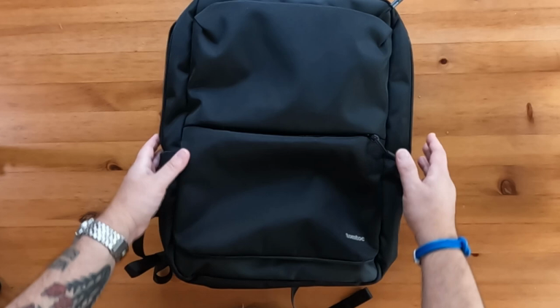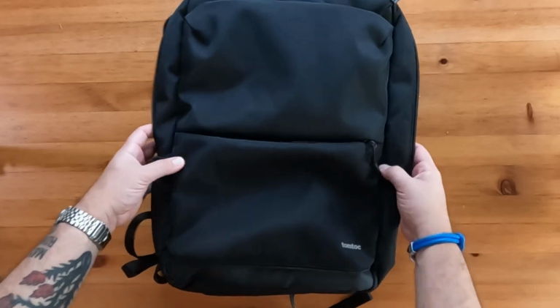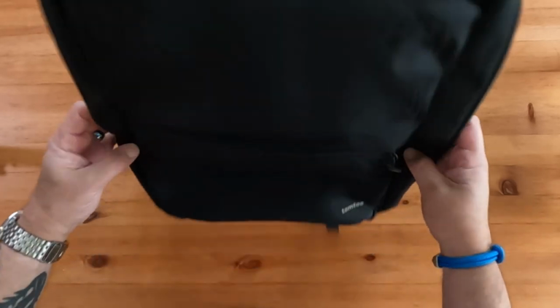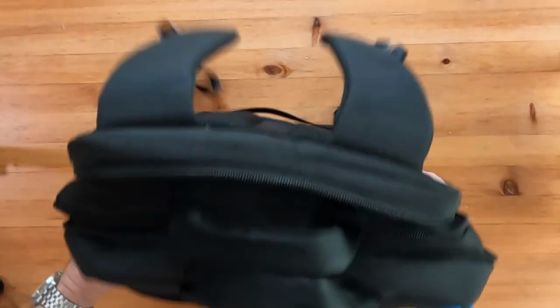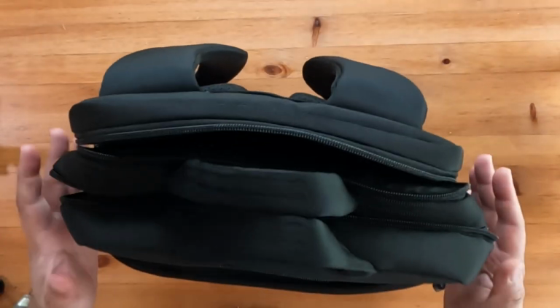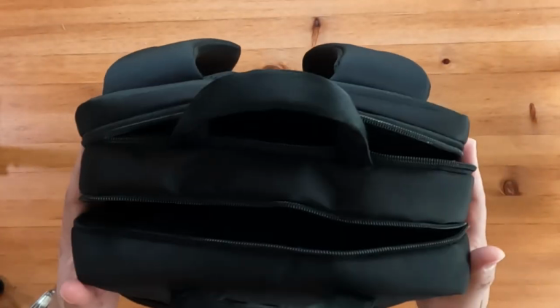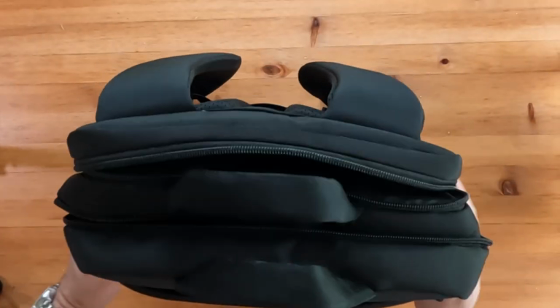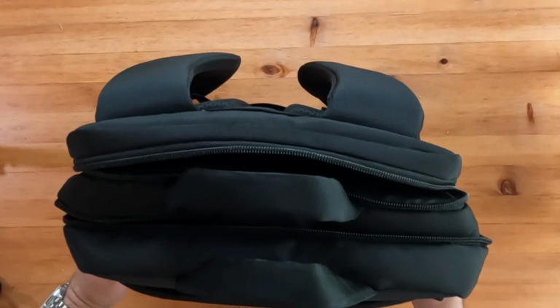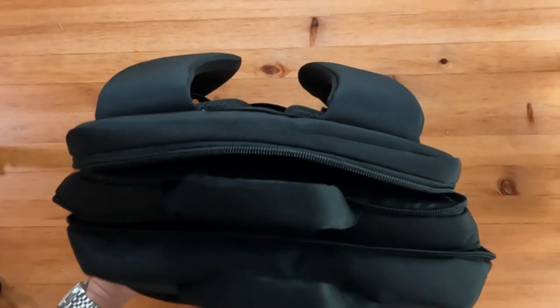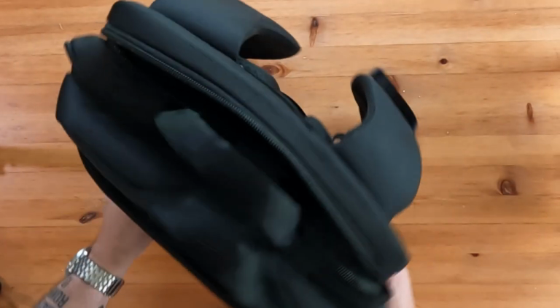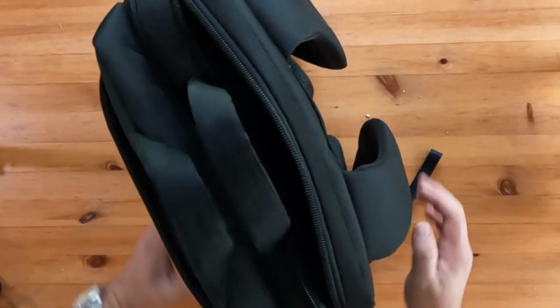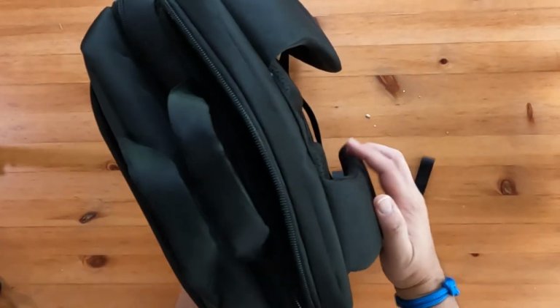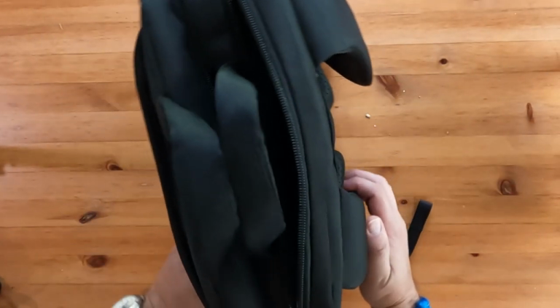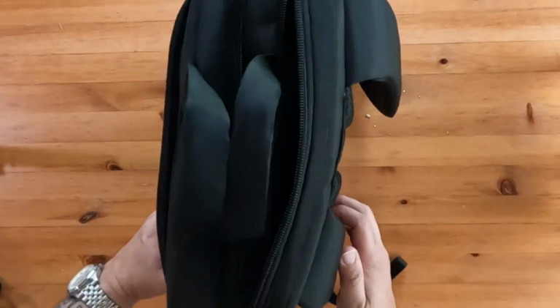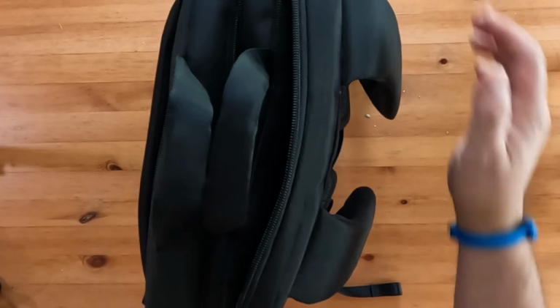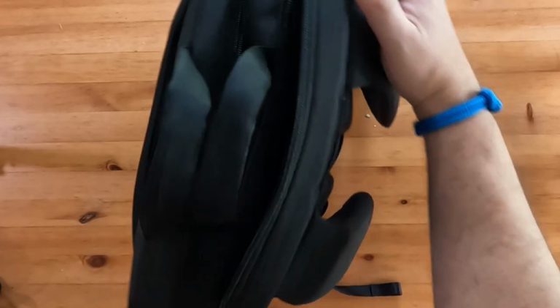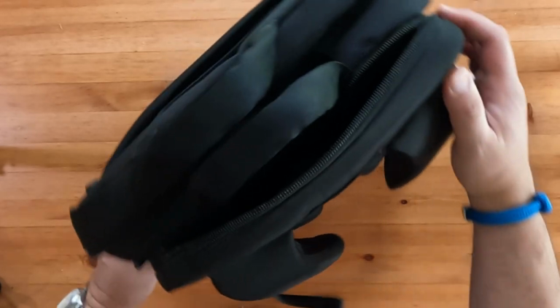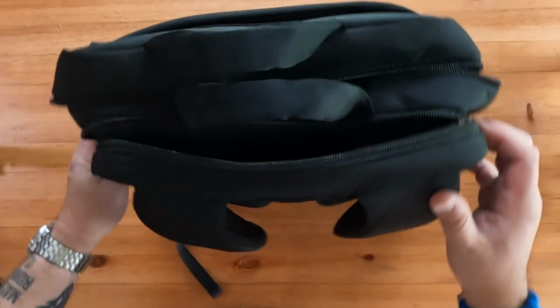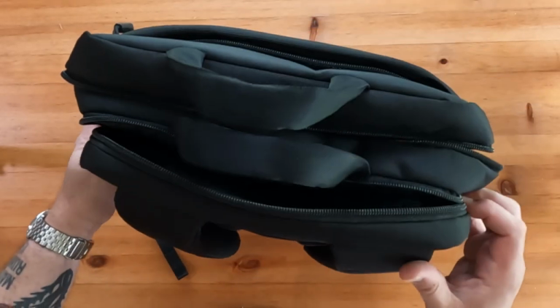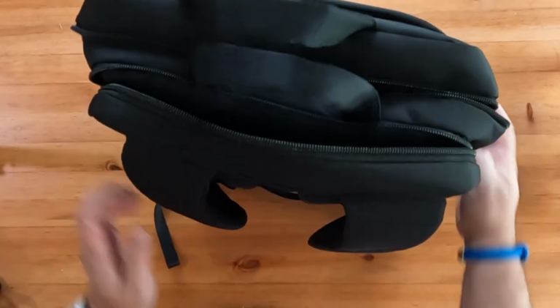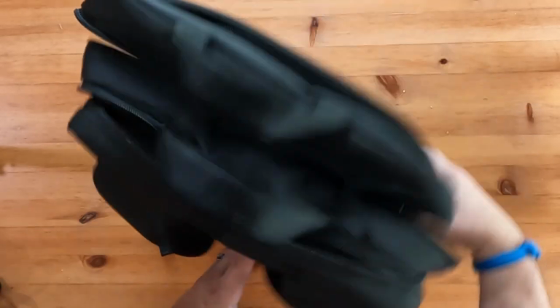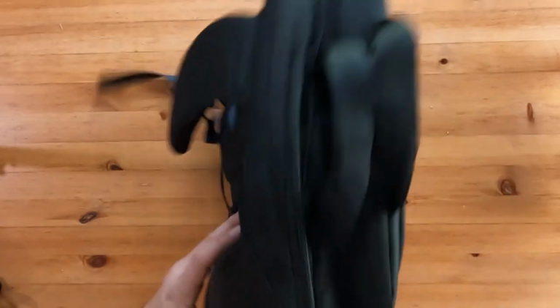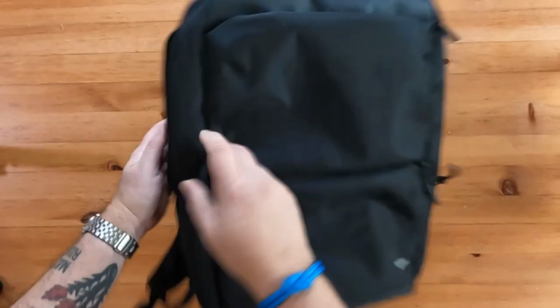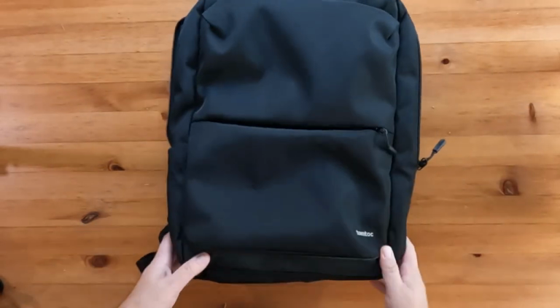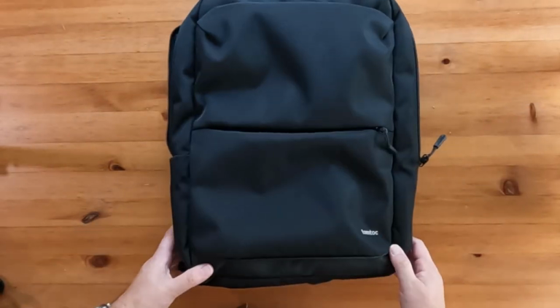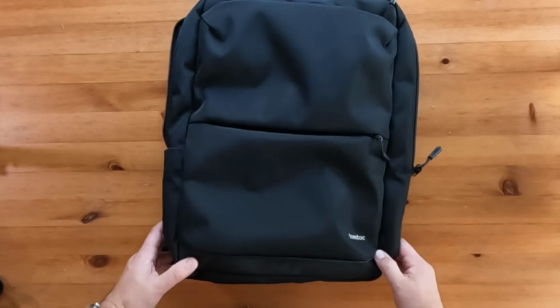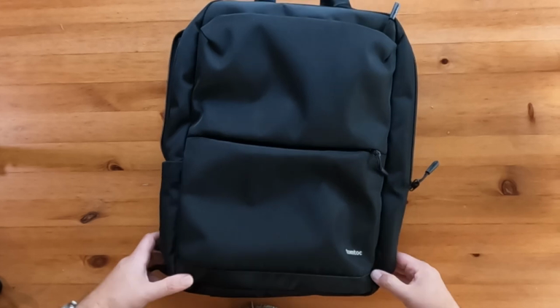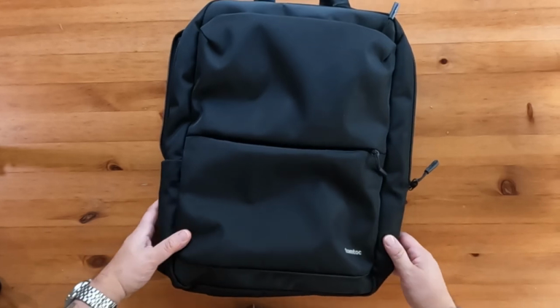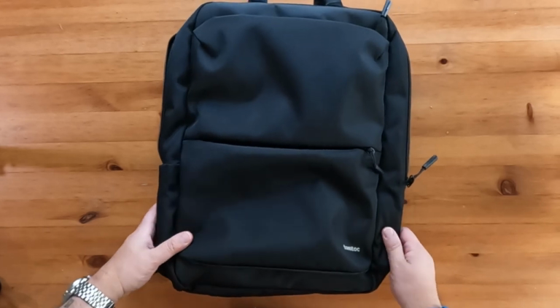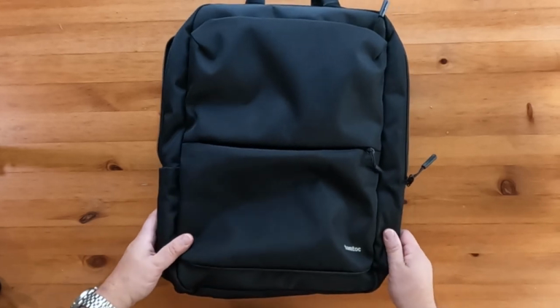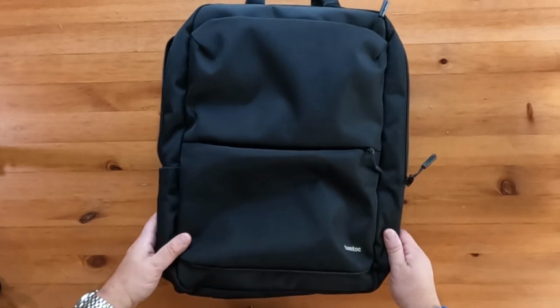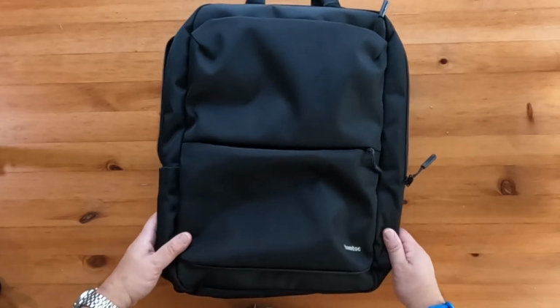This backpack also features a two-year warranty if you register the product, but only one year if you don't. Right off the bat, one concern was that it only comes in black in either volume size.